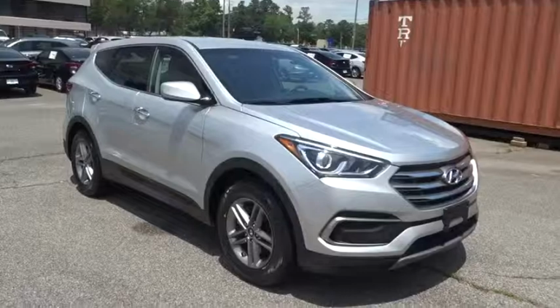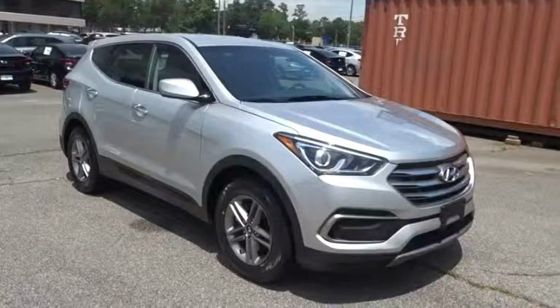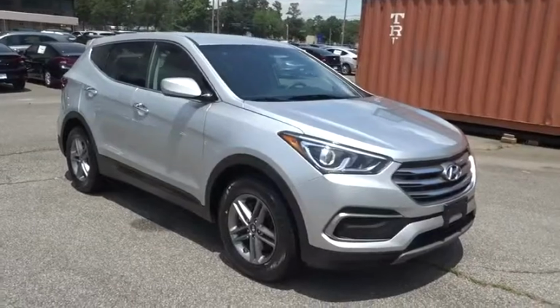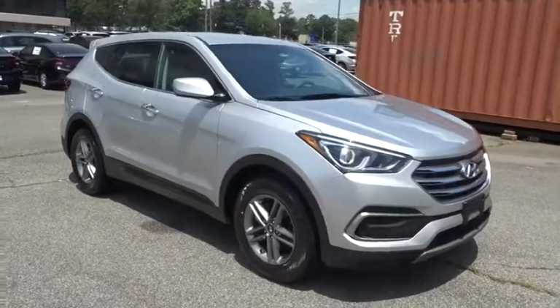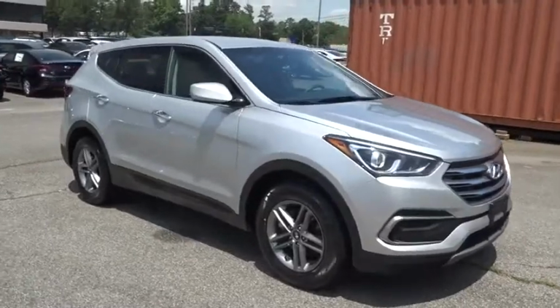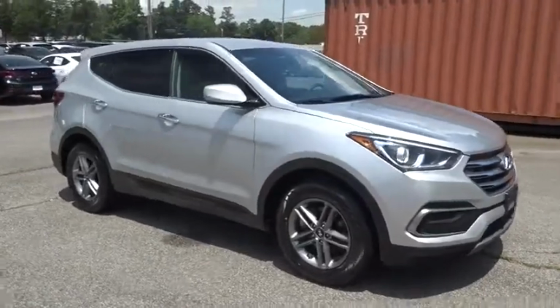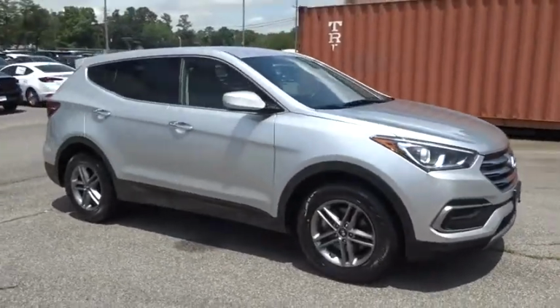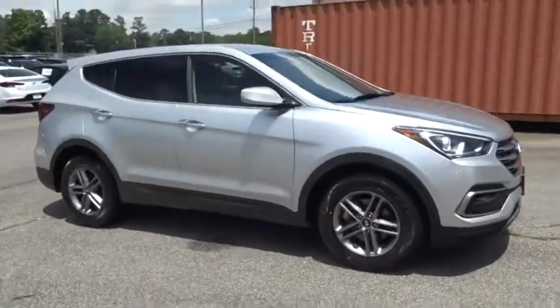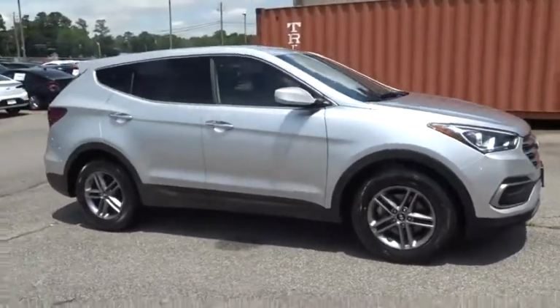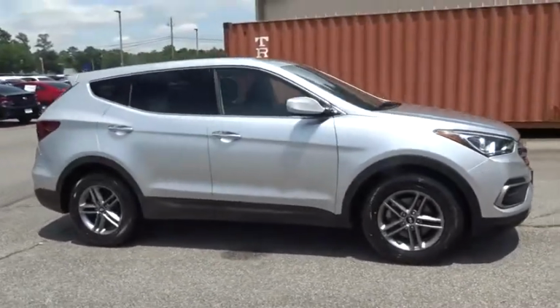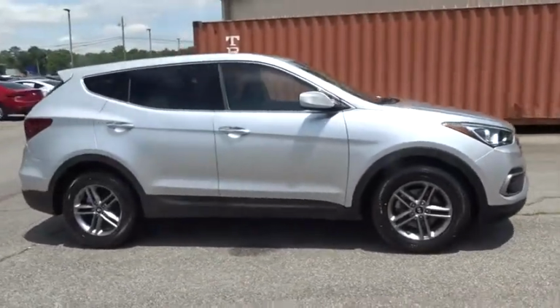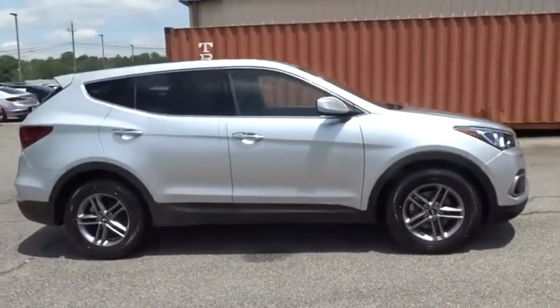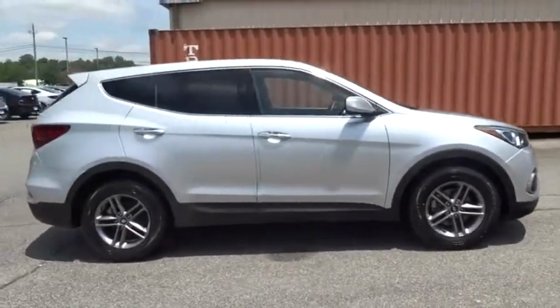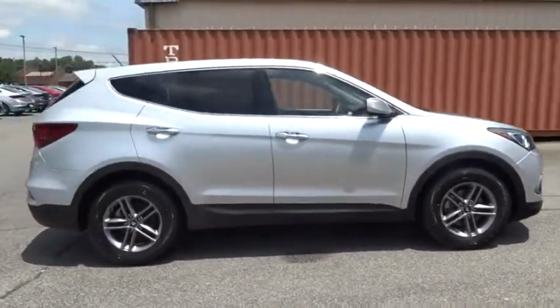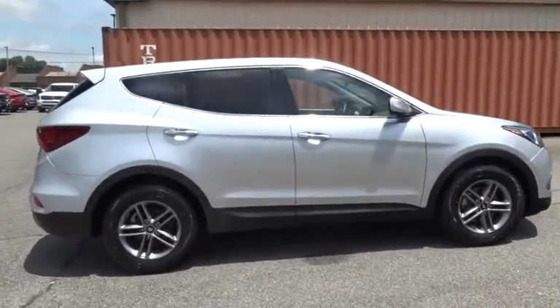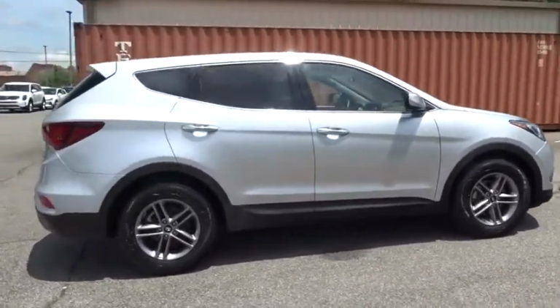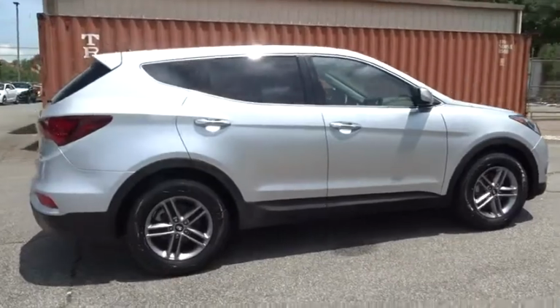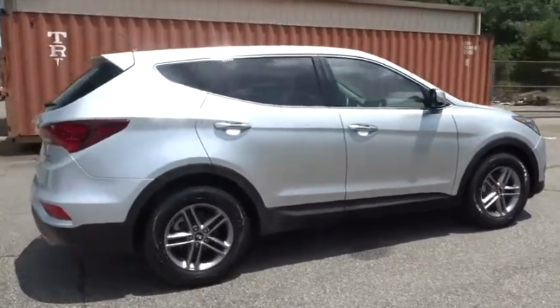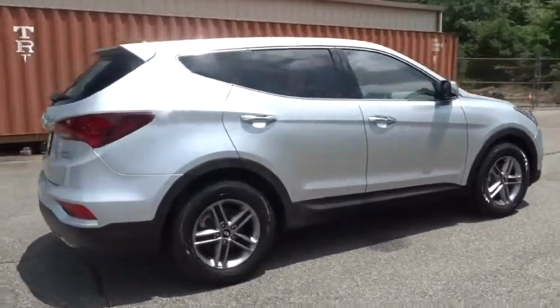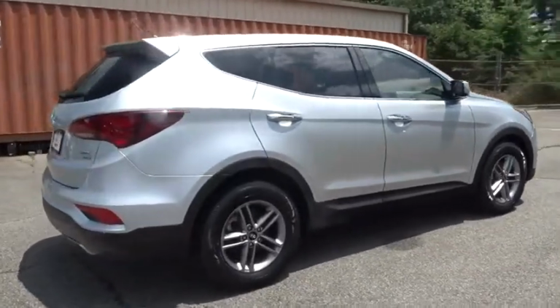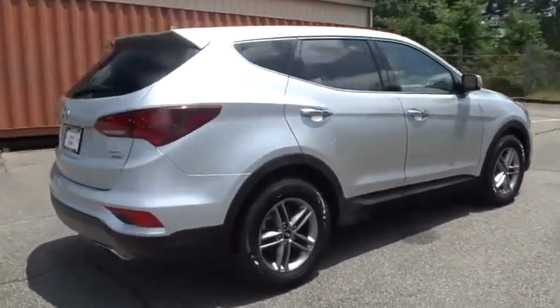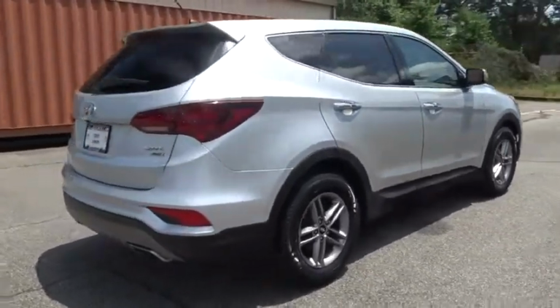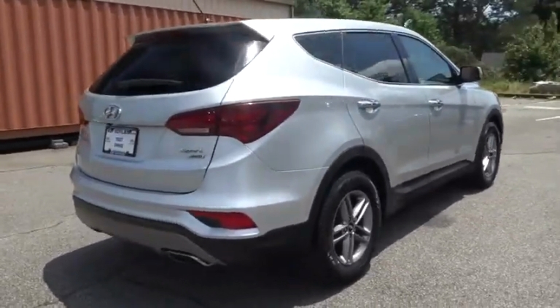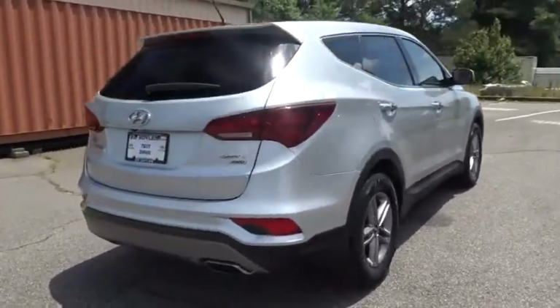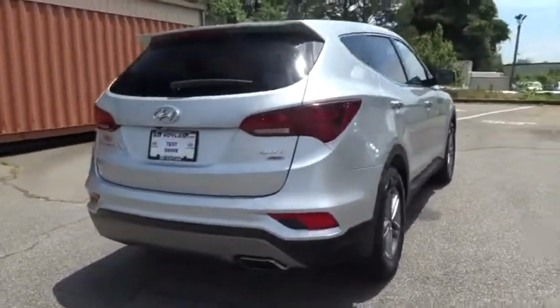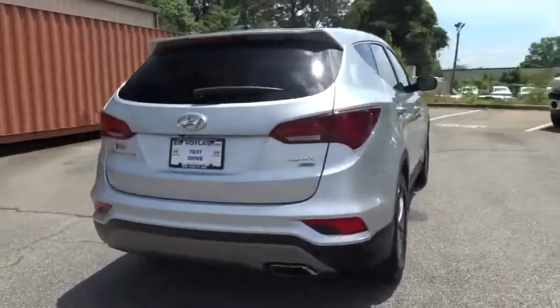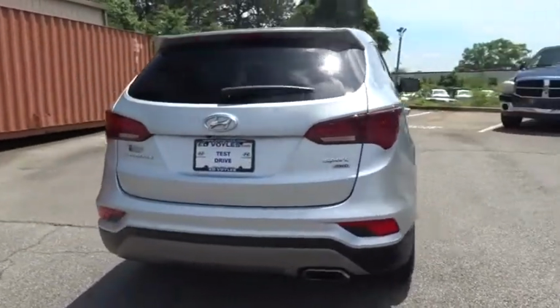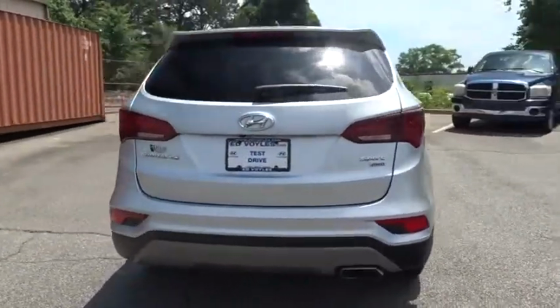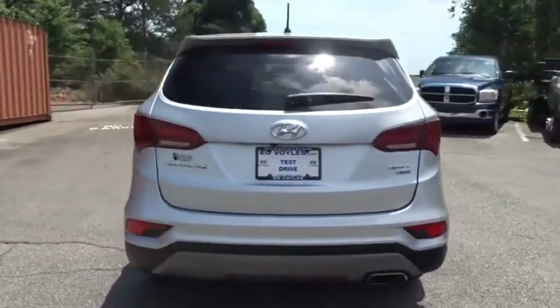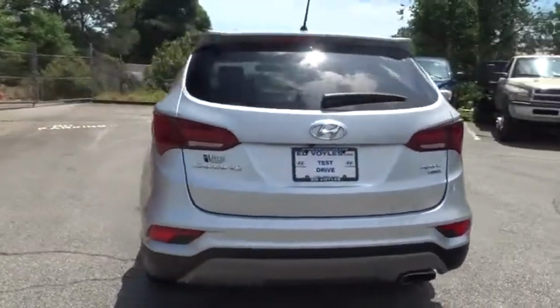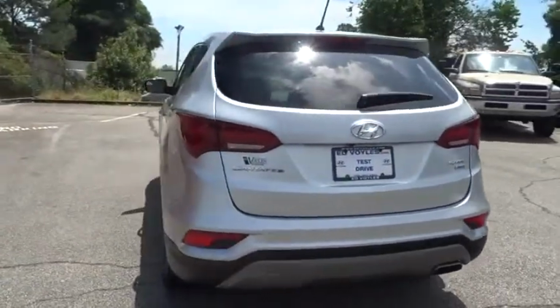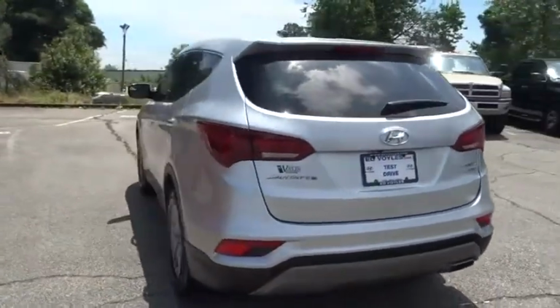2018 Hyundai Santa Fe. Style. Quality. Performance. Value. Need we say more? This vehicle has less than 40,000 miles.